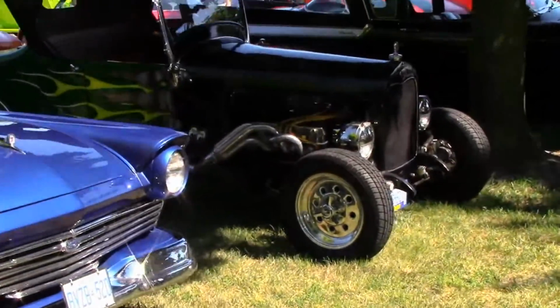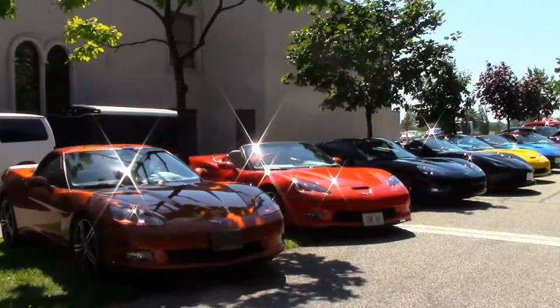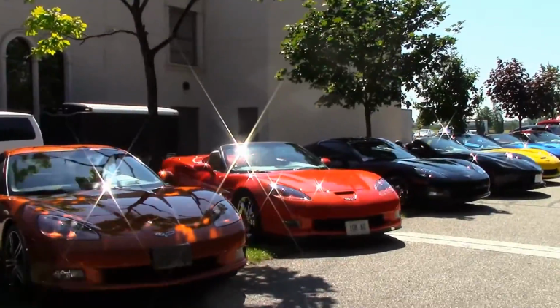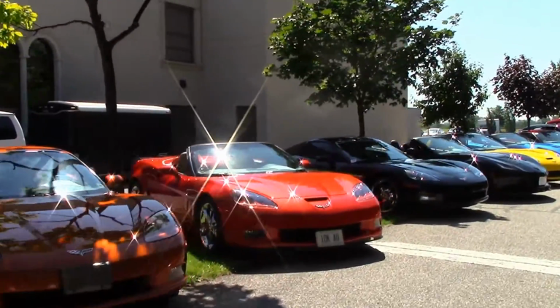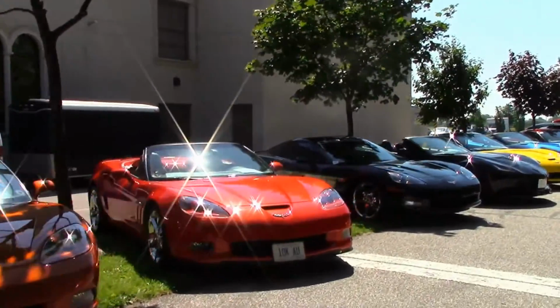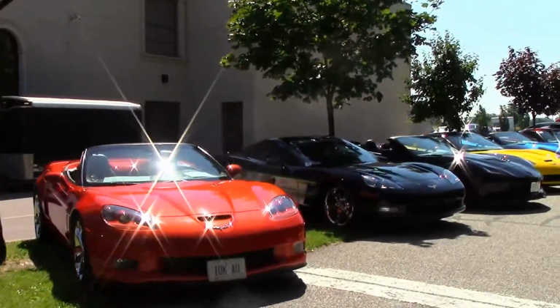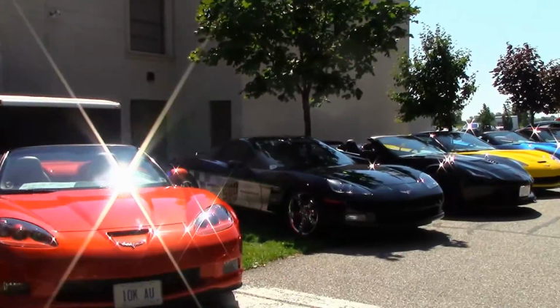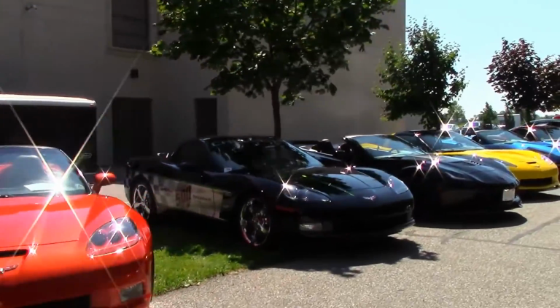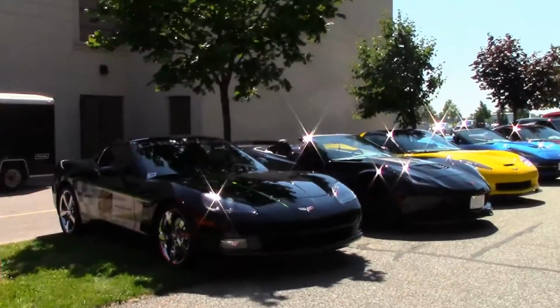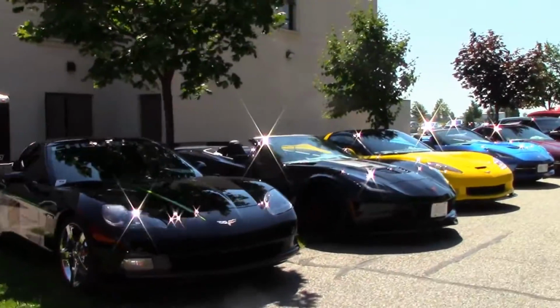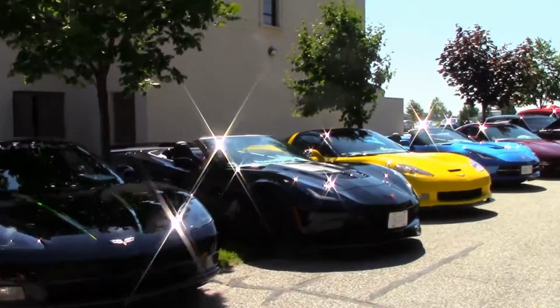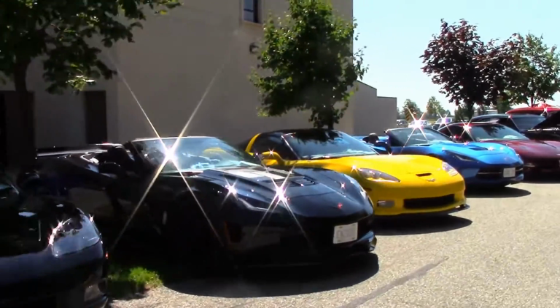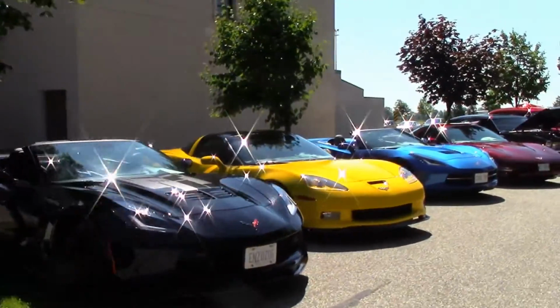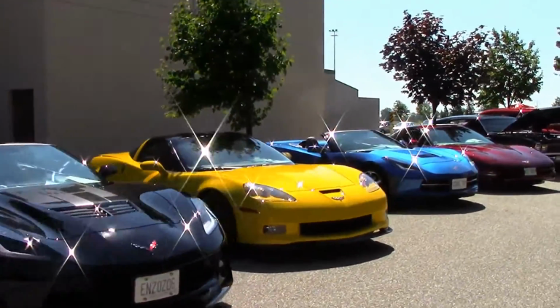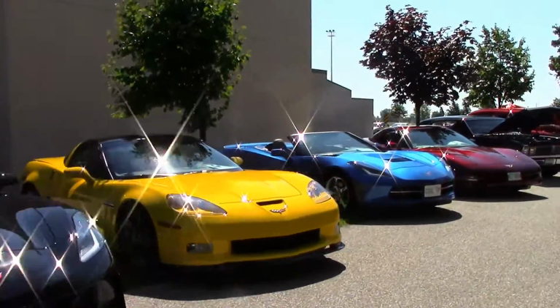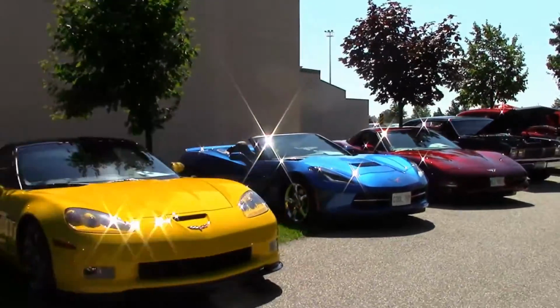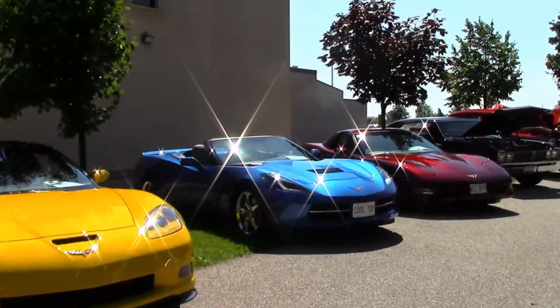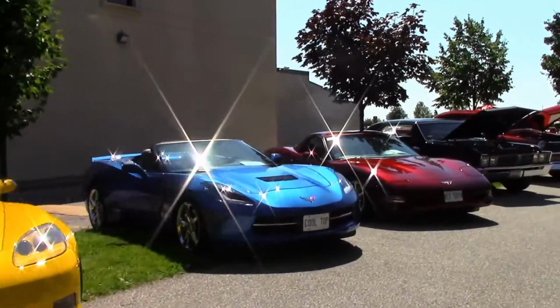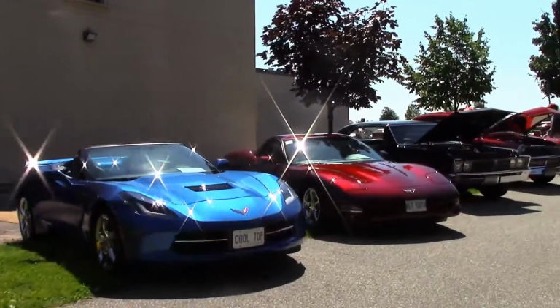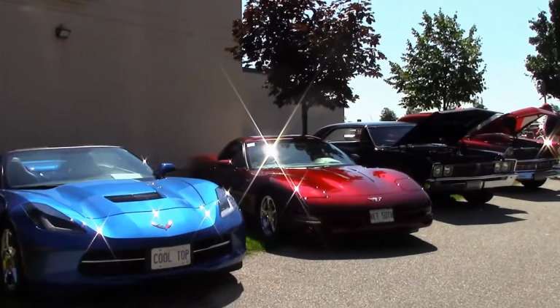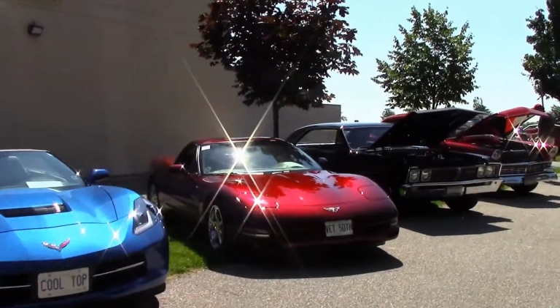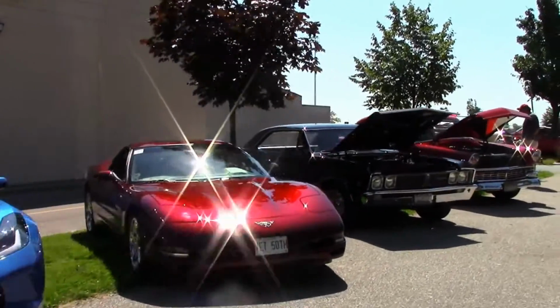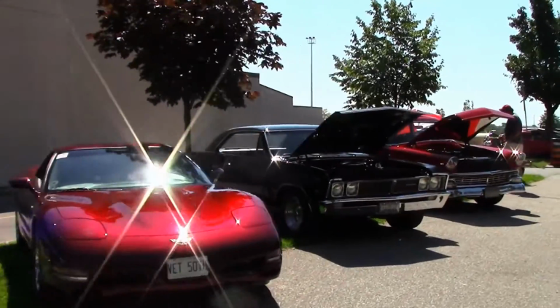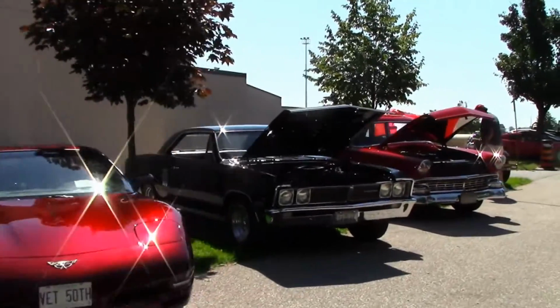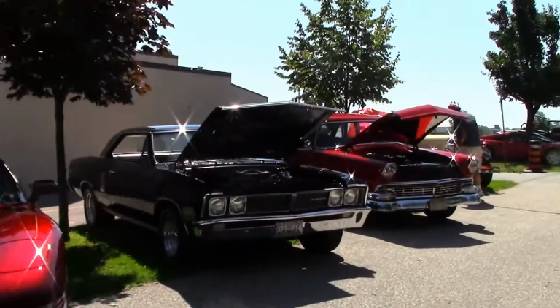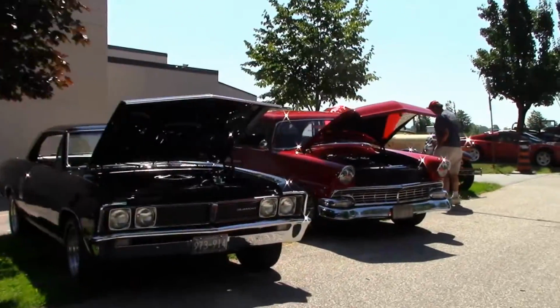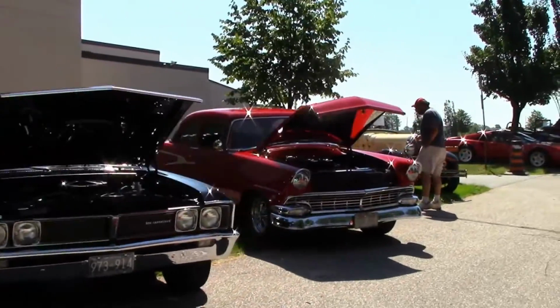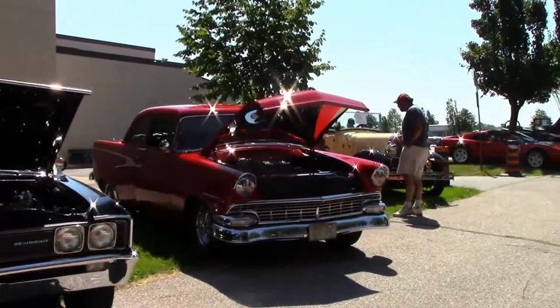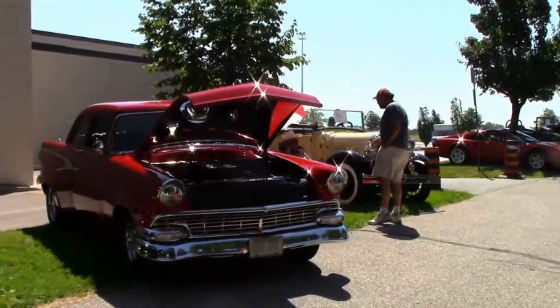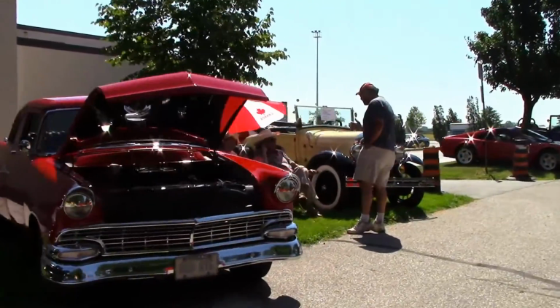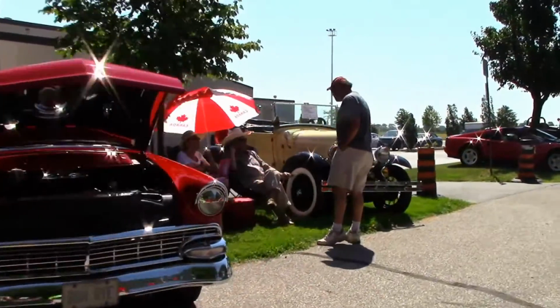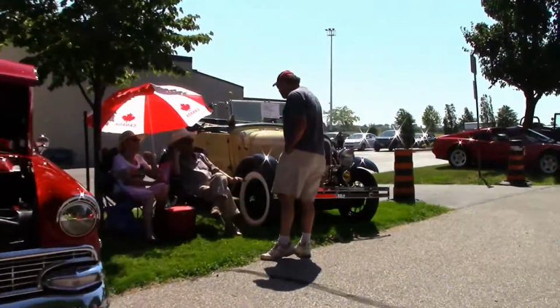Here's a tip of the hat to Windsor Corvette Club President Brian and some of the club members for coming out to enjoy this day. Also, thanks to Tony for chauffeuring me around on his ATV so I could take these images.